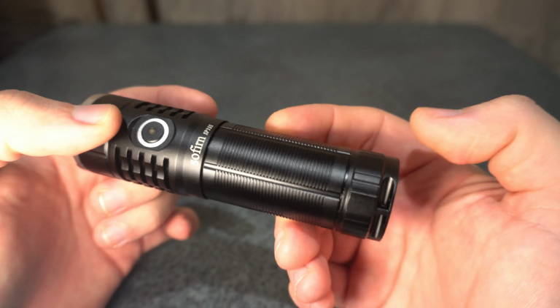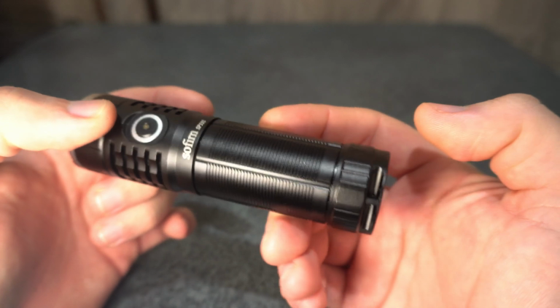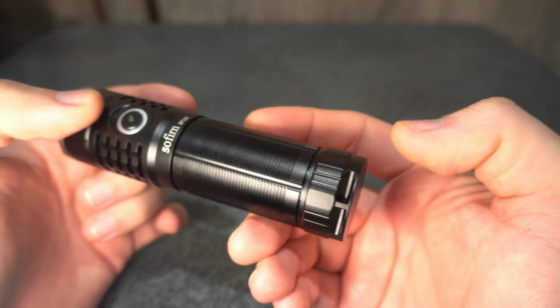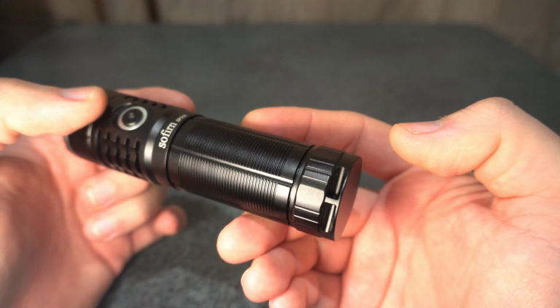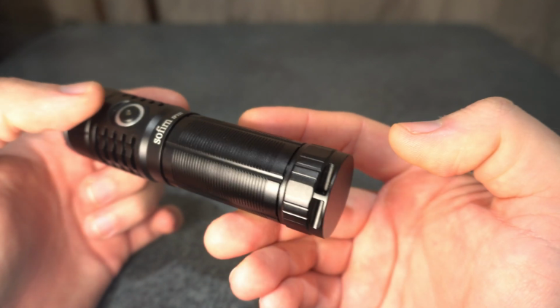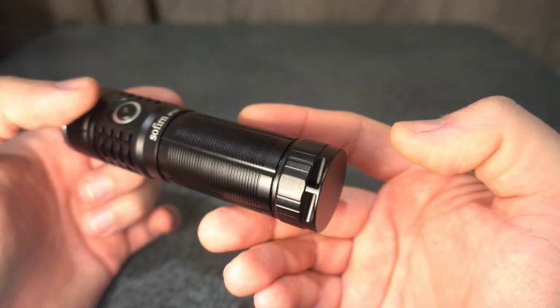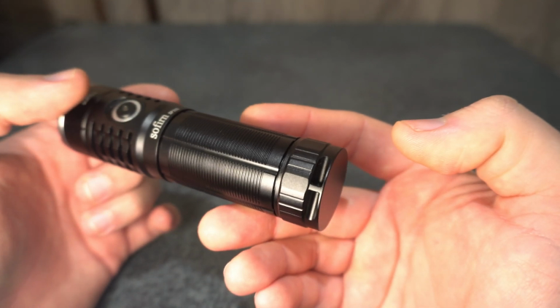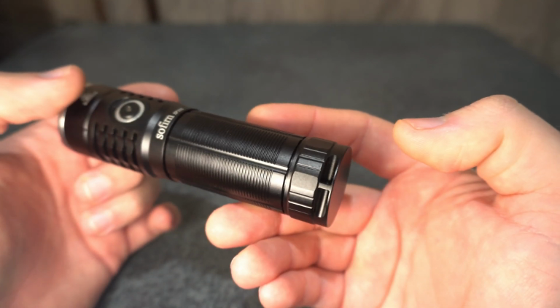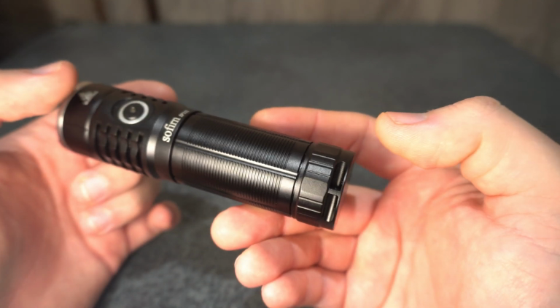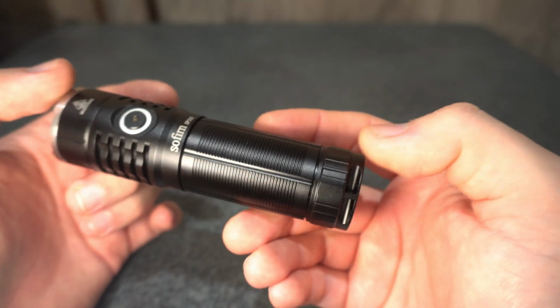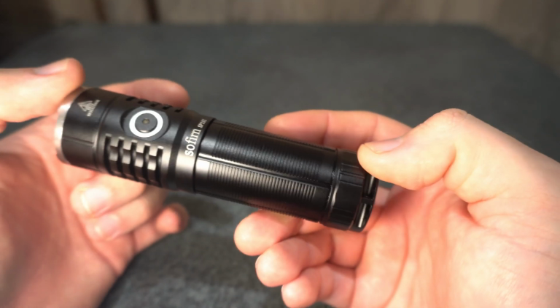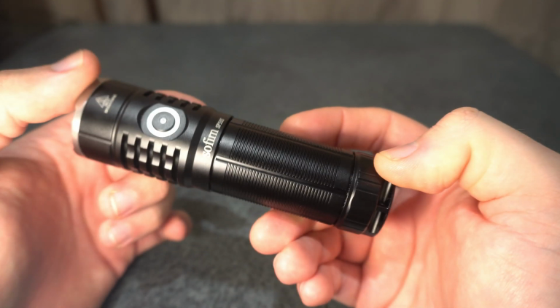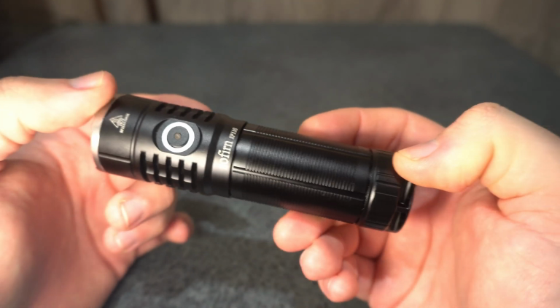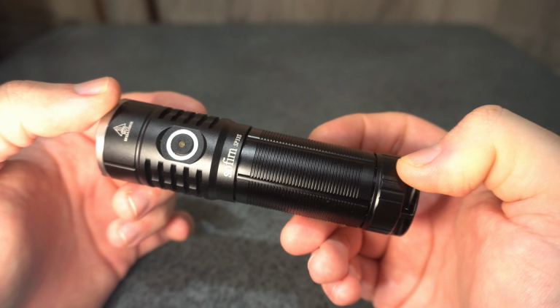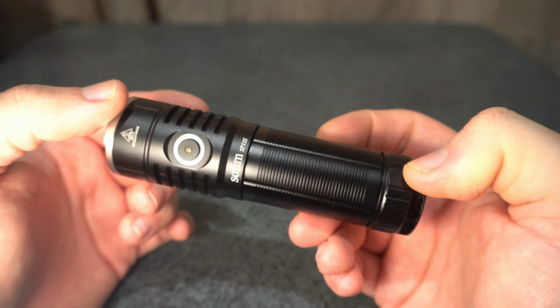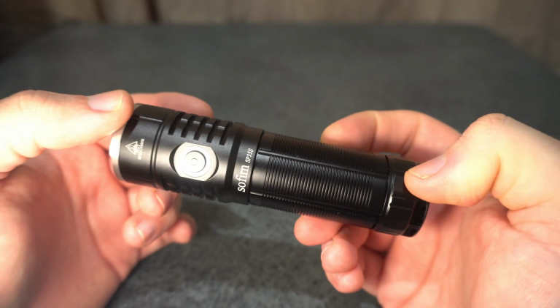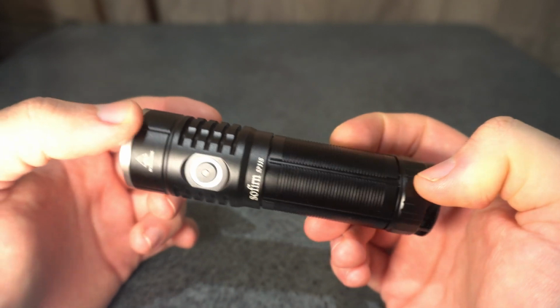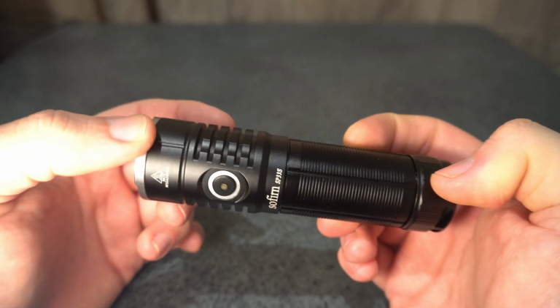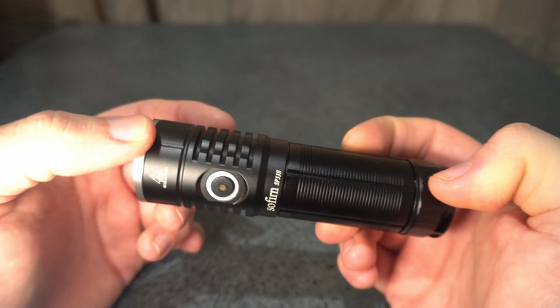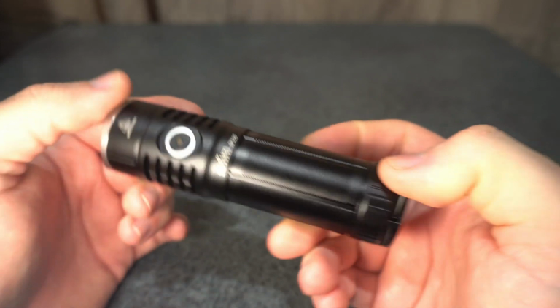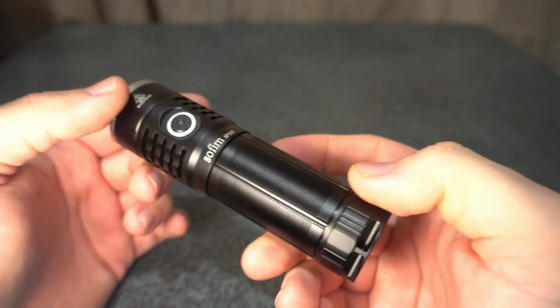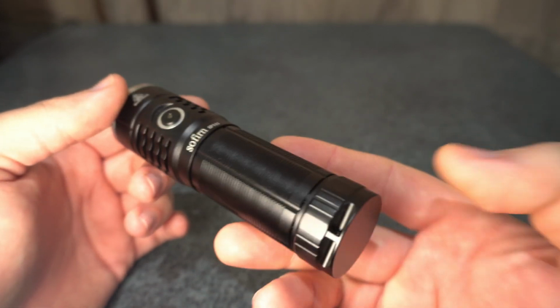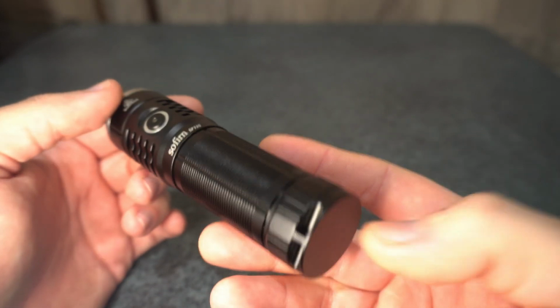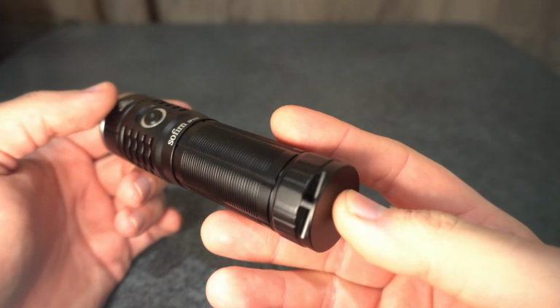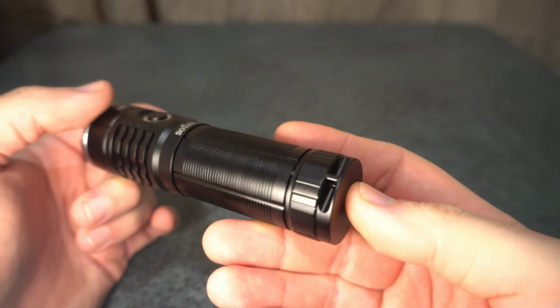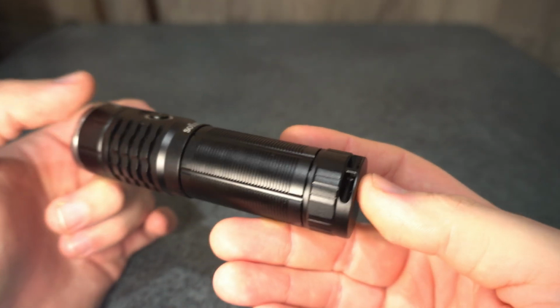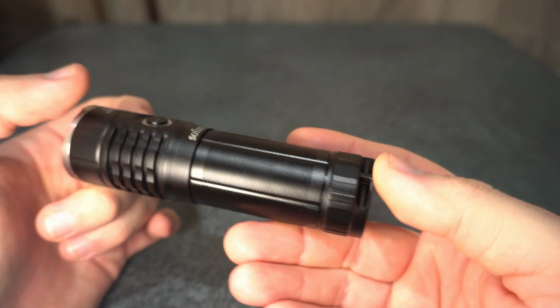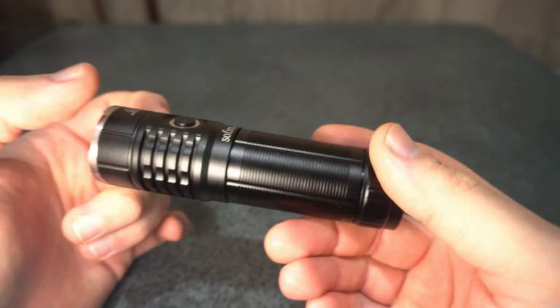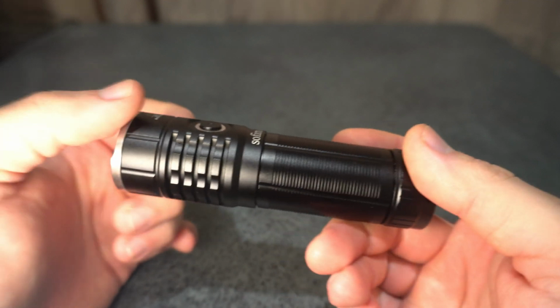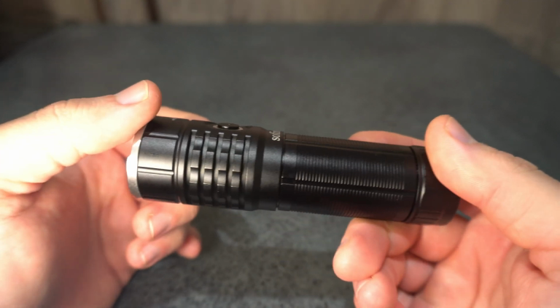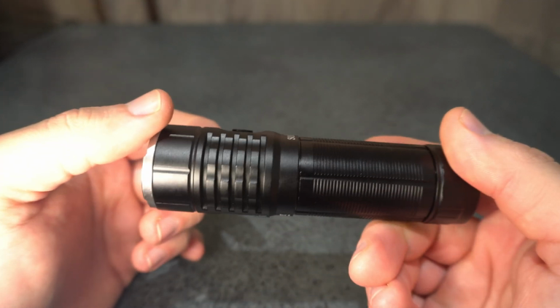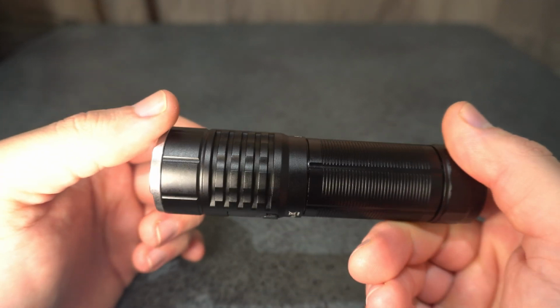The build quality is standard Sofern — it's quite good. The anodizing and finish are pretty good too; I haven't seen any issues at all.